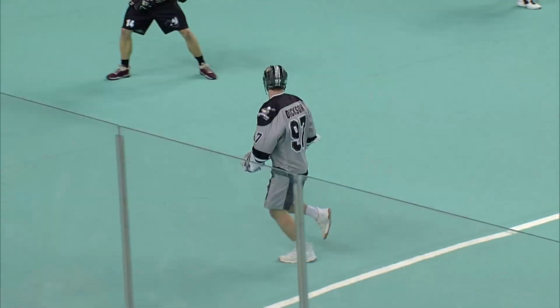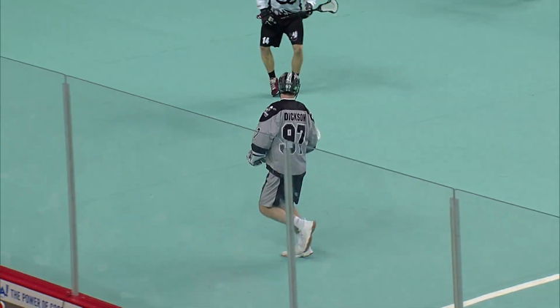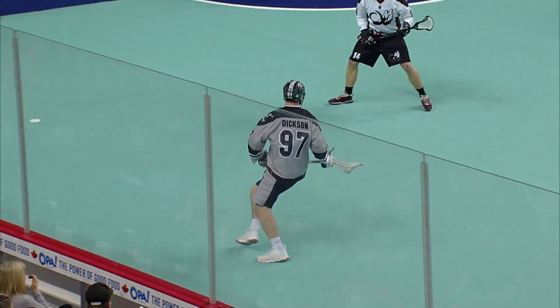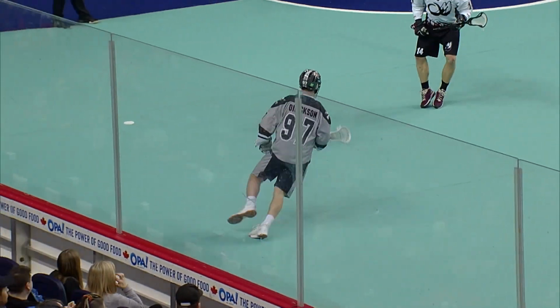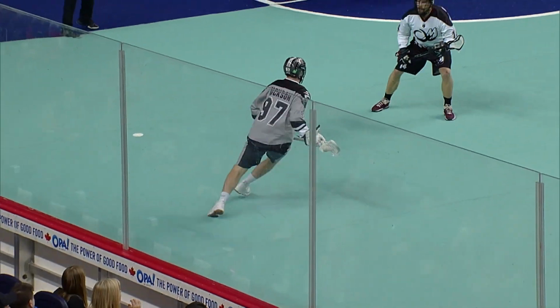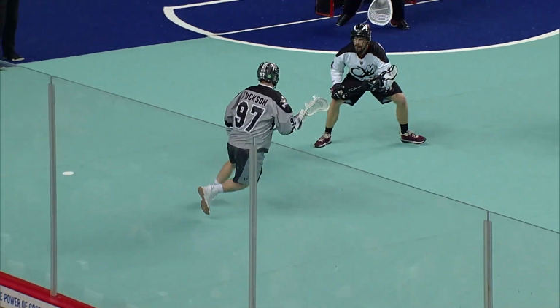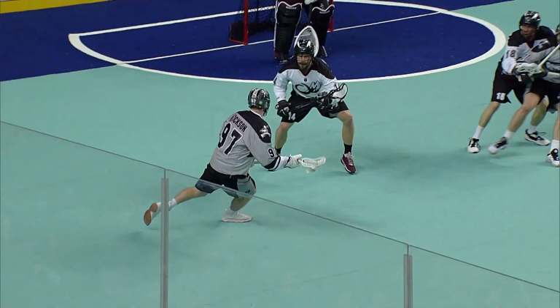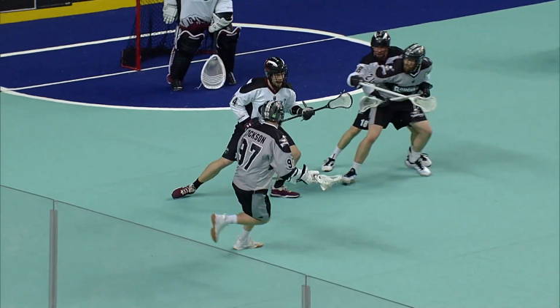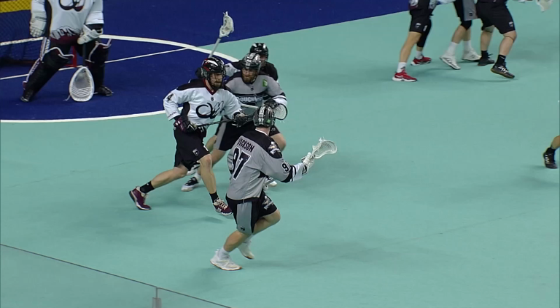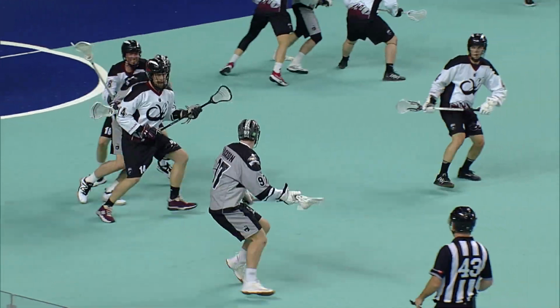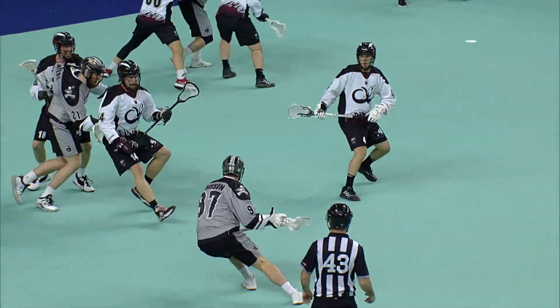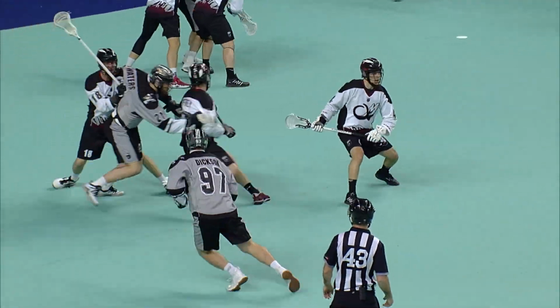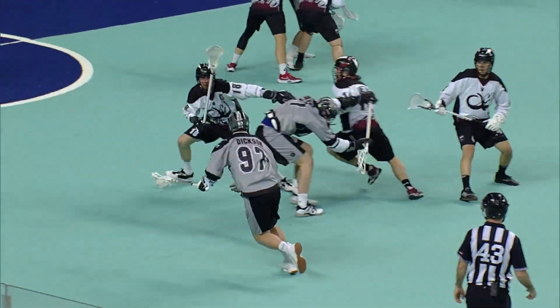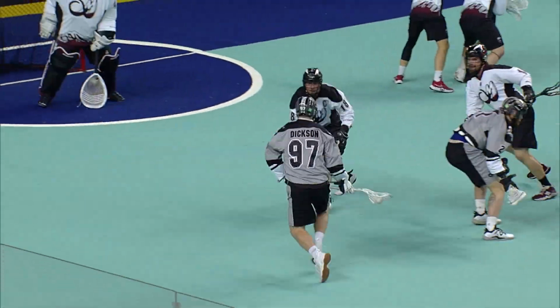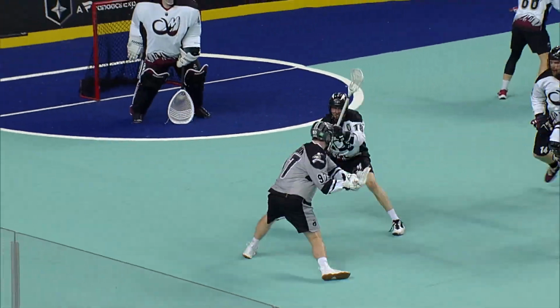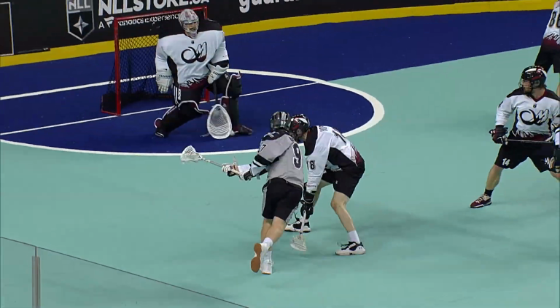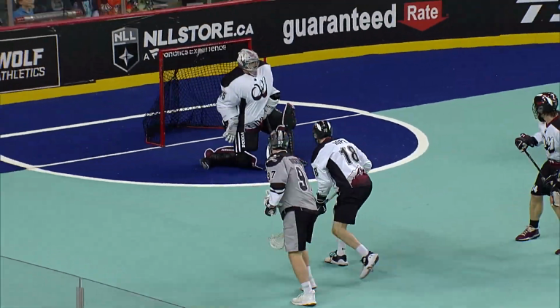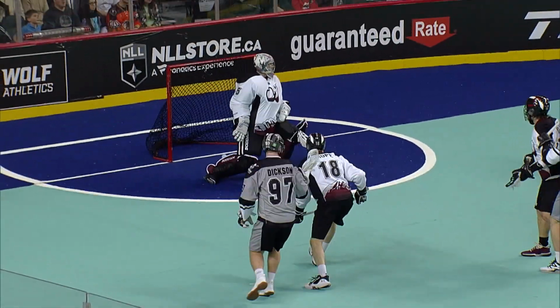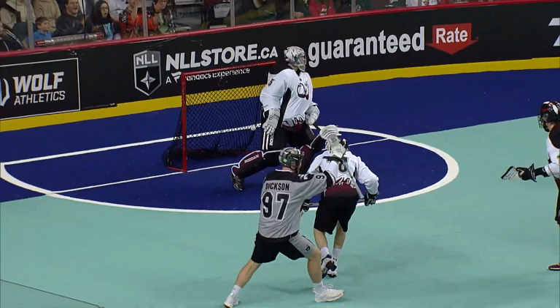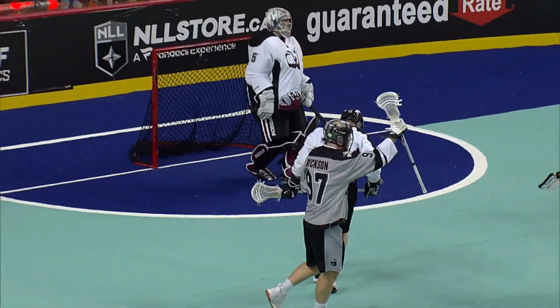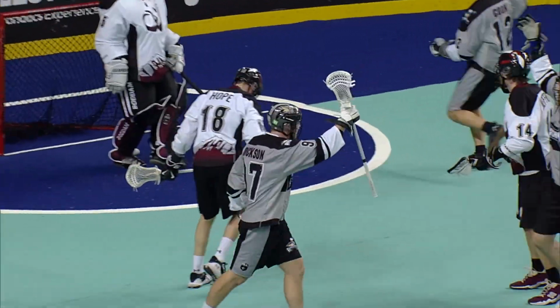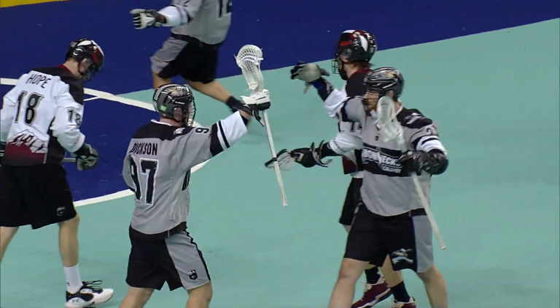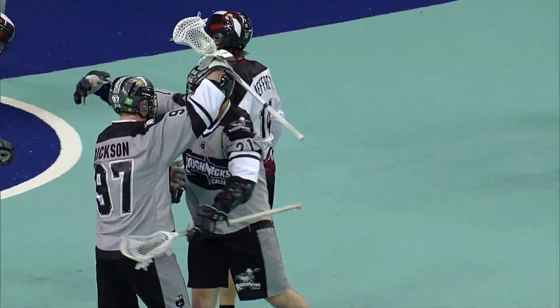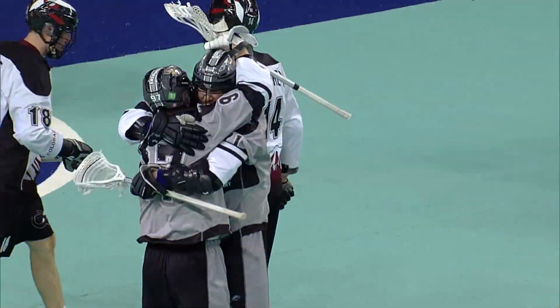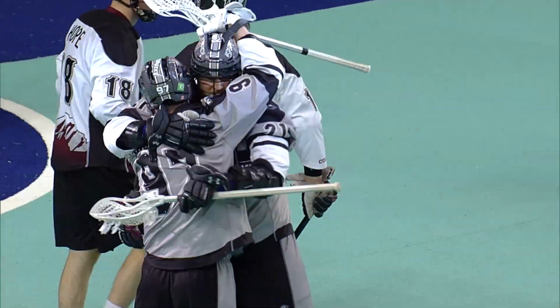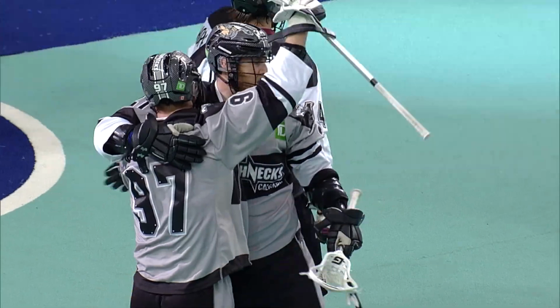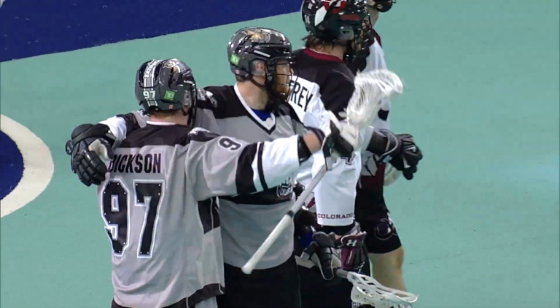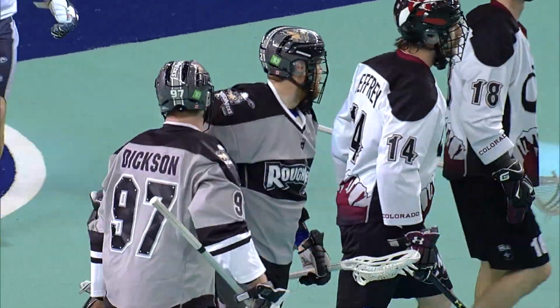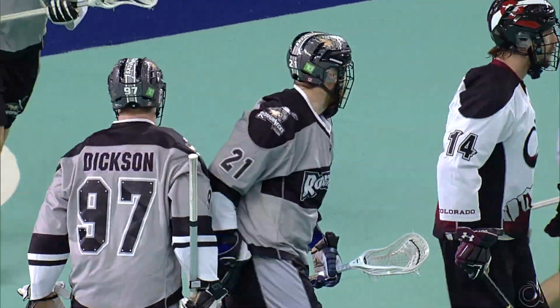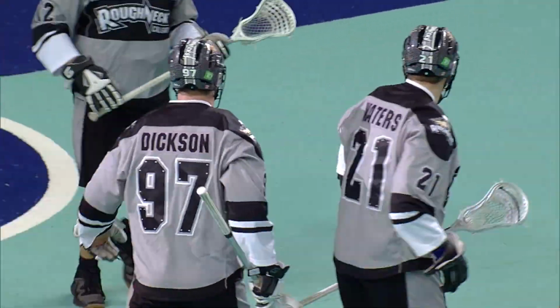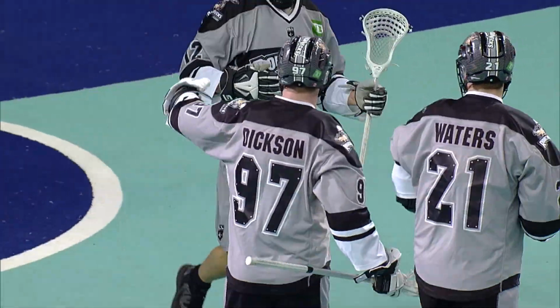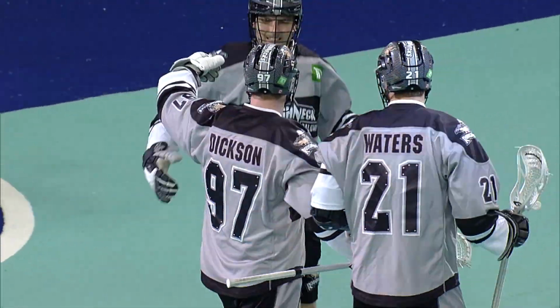Pace beats him and makes it 6-0 Calgary. Now Hayden Dixon with it. Dixon has some room, Dixon now takes the shot, scores! Hayden Dixon beats Ward from well out.